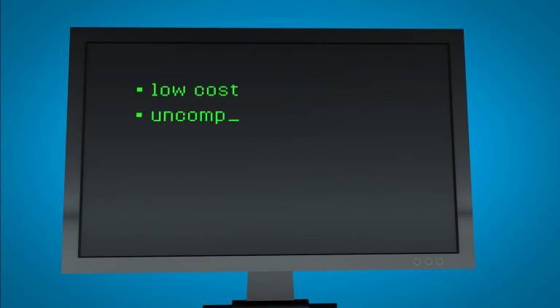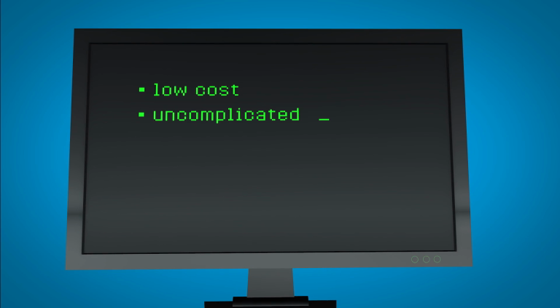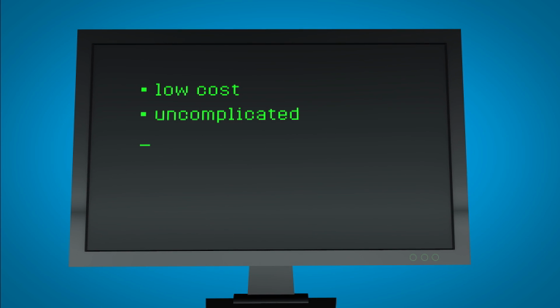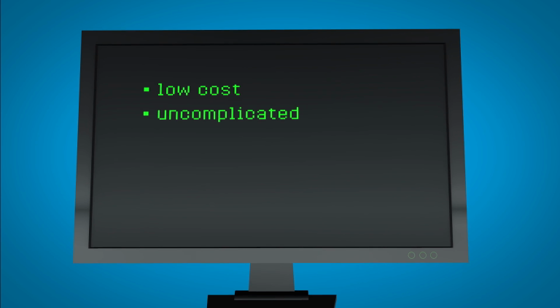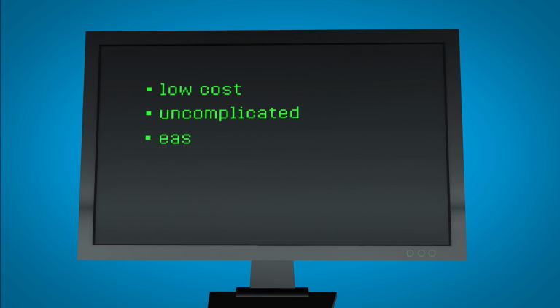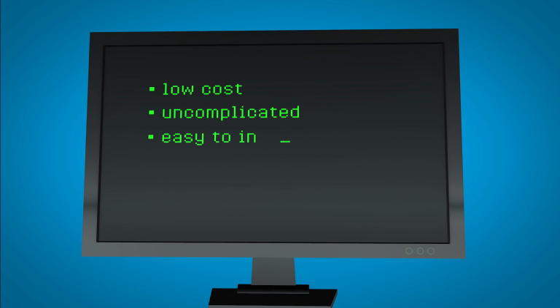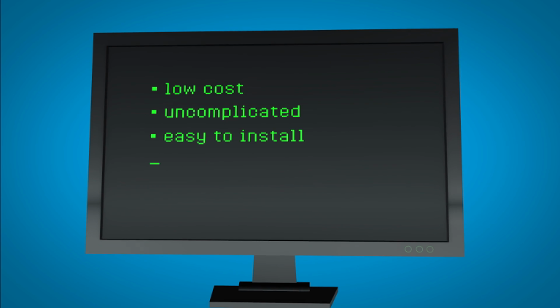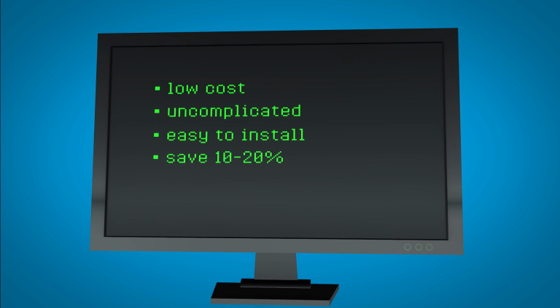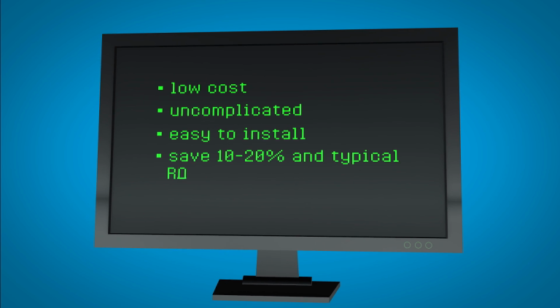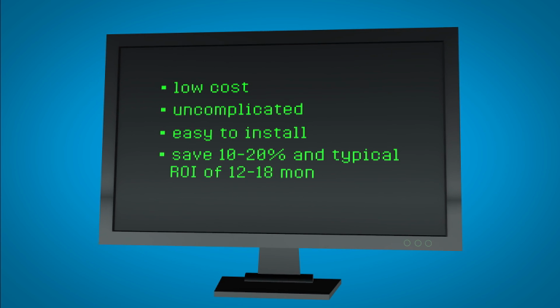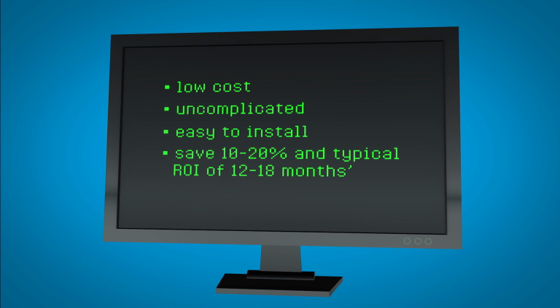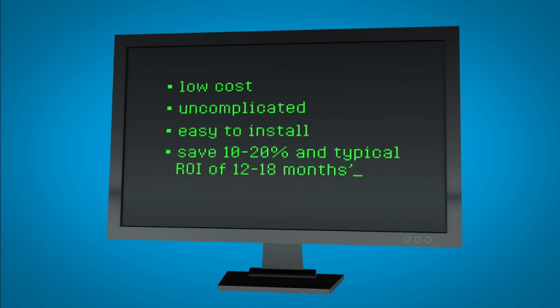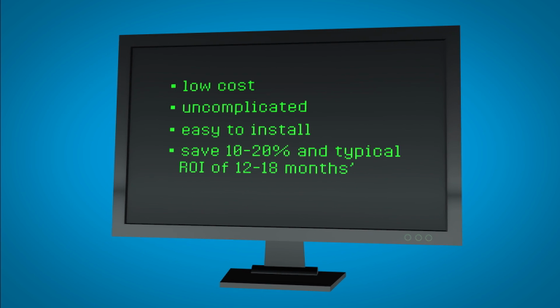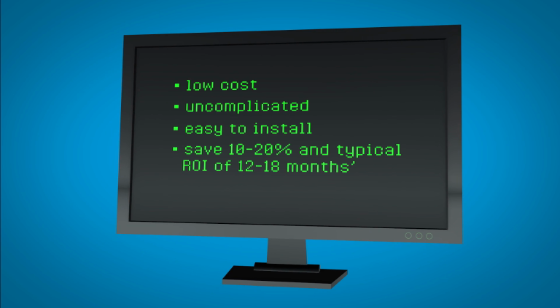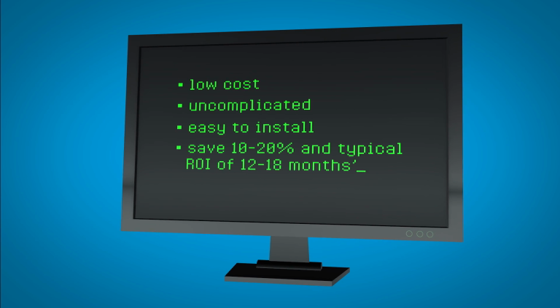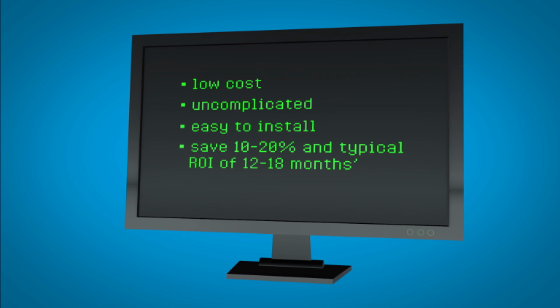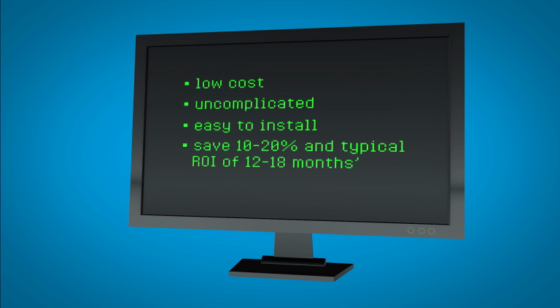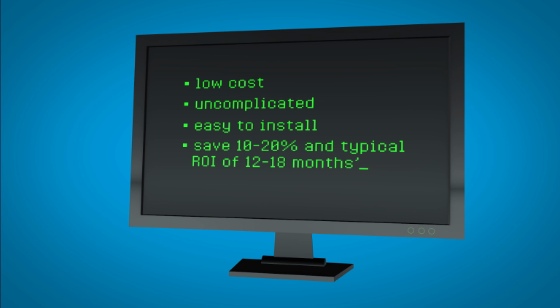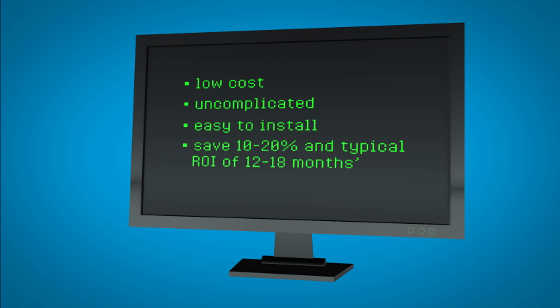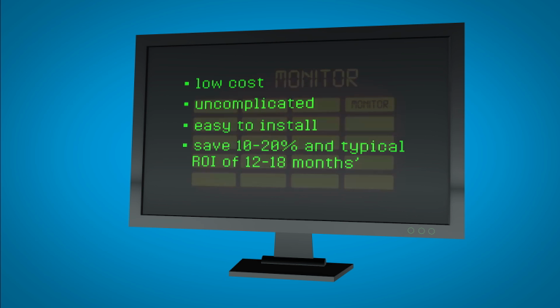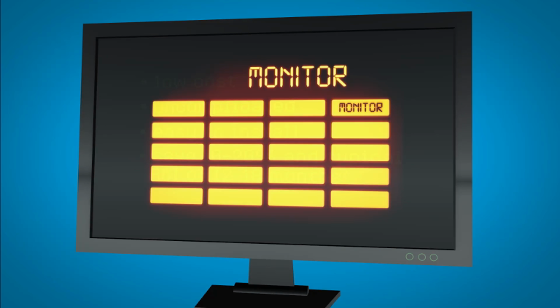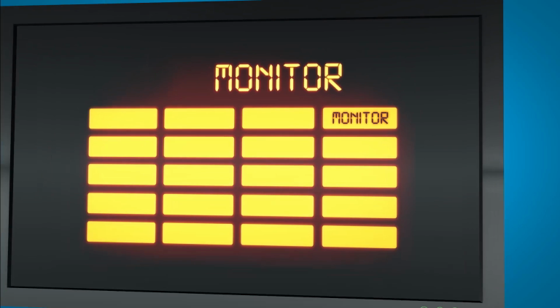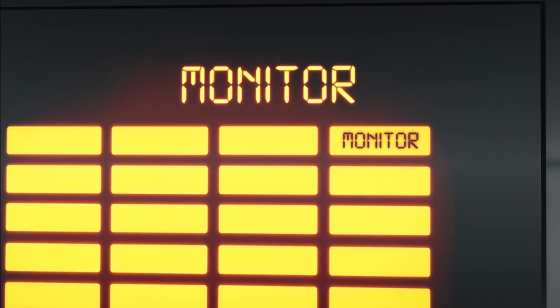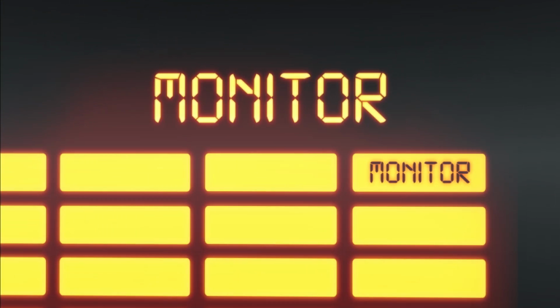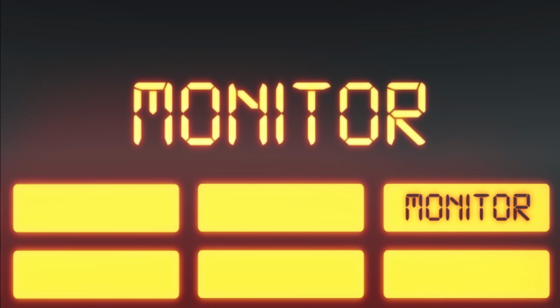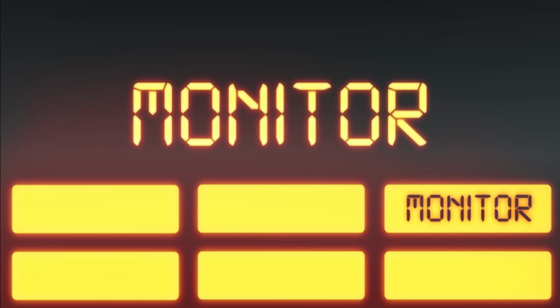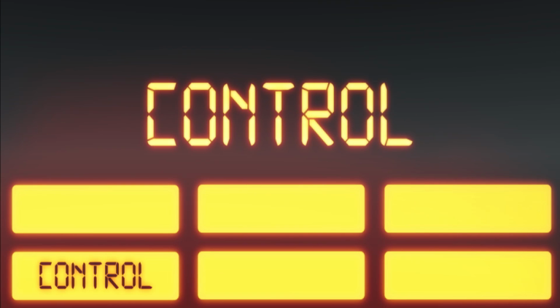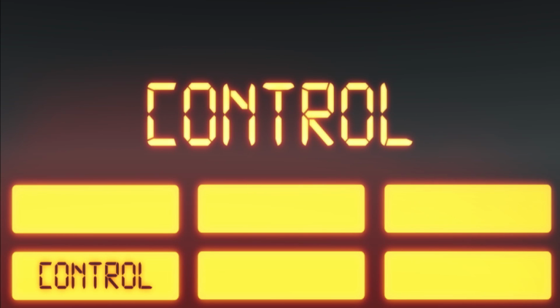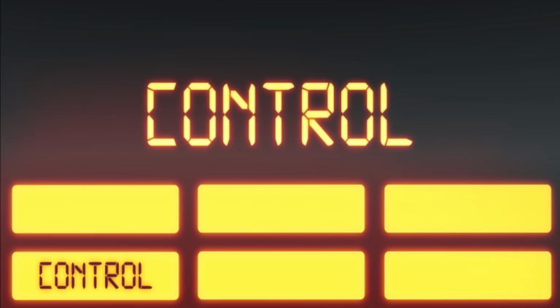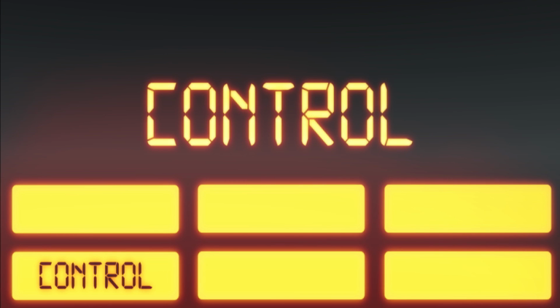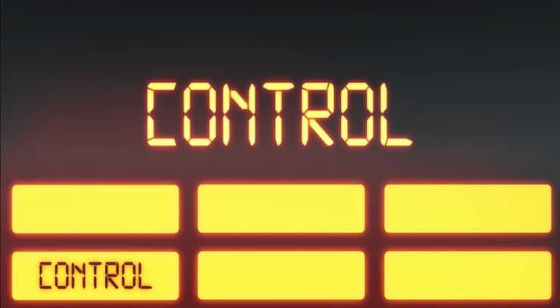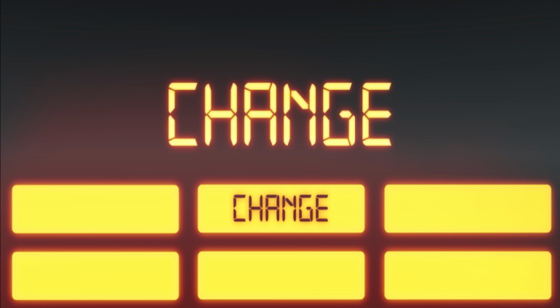Click is low-cost, uncomplicated and easy to install. It allows you to monitor, control, and change.